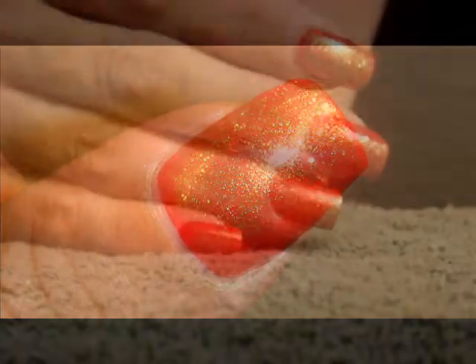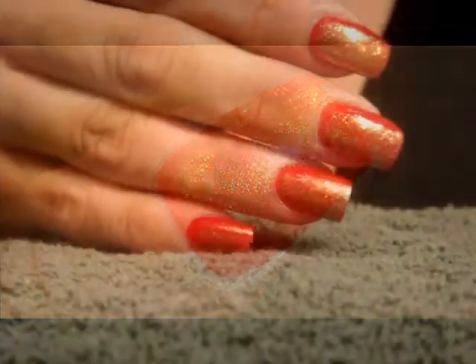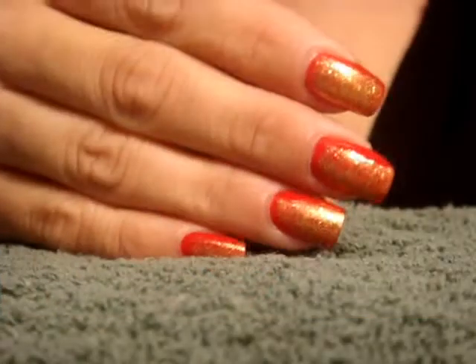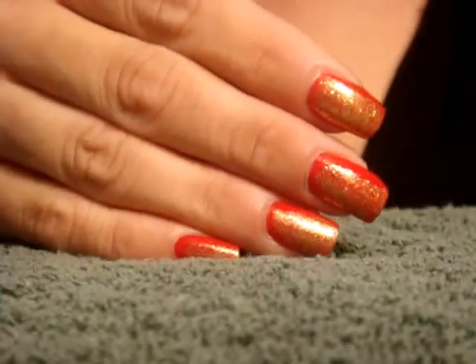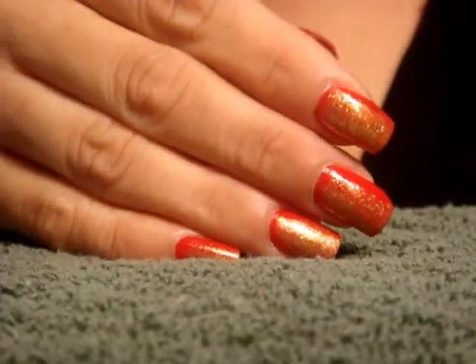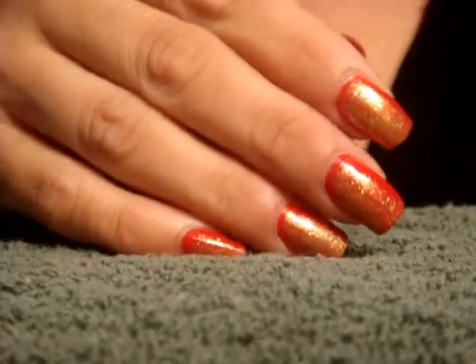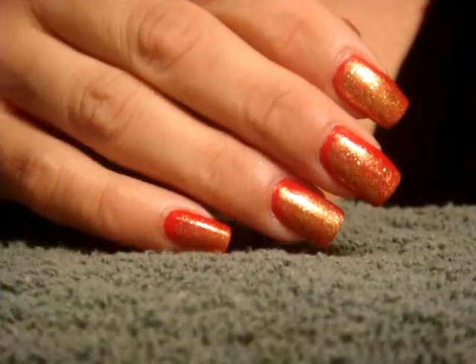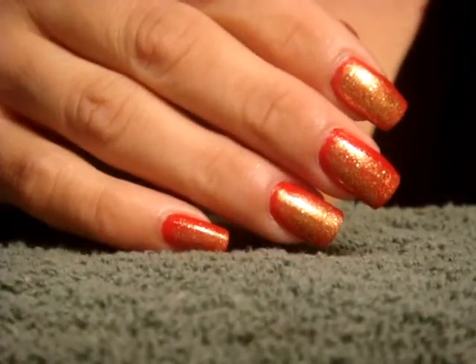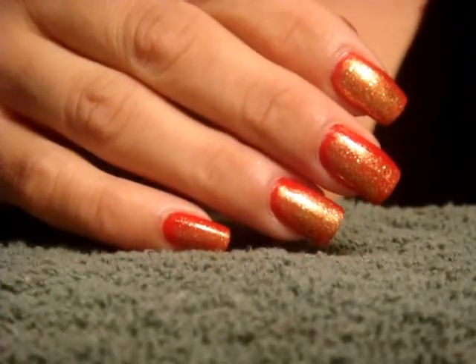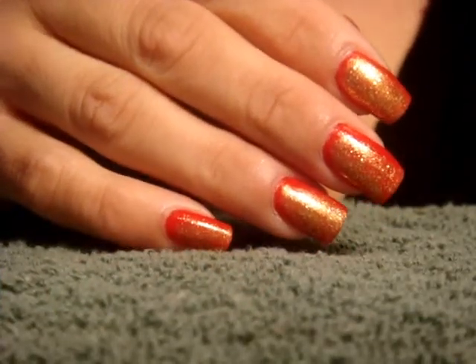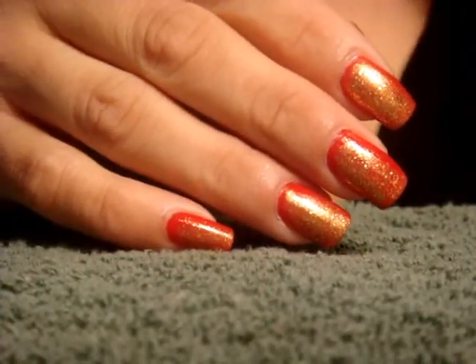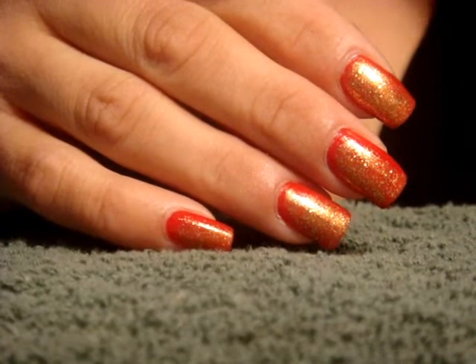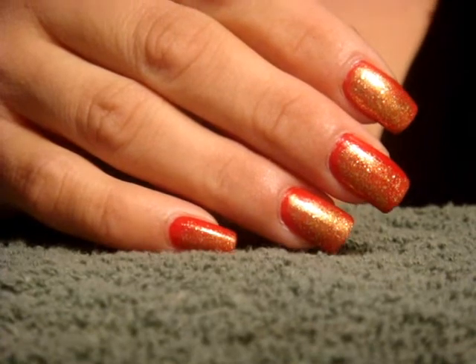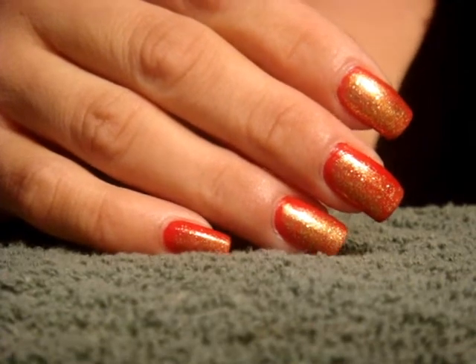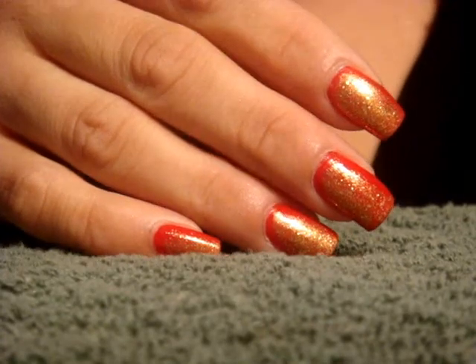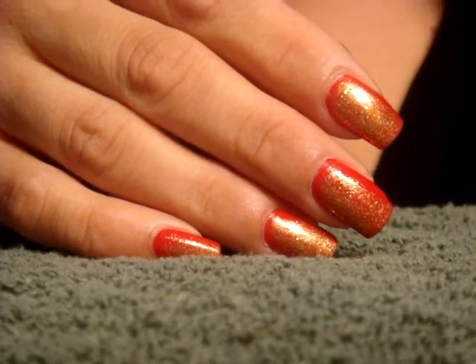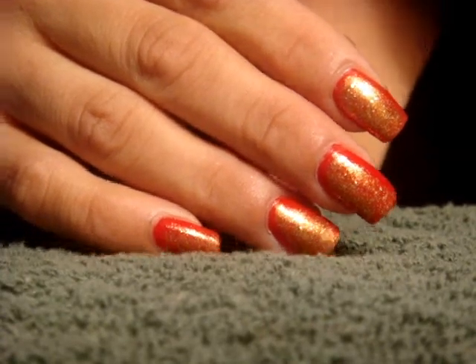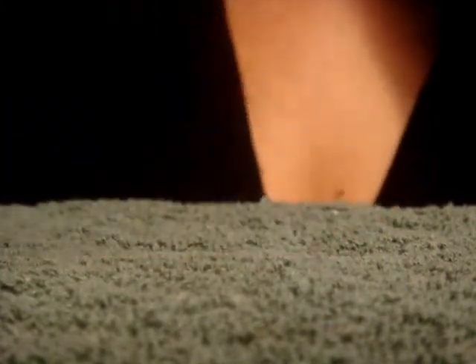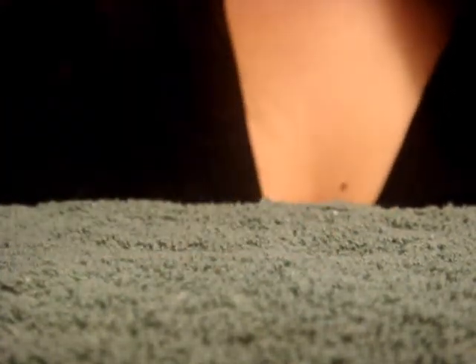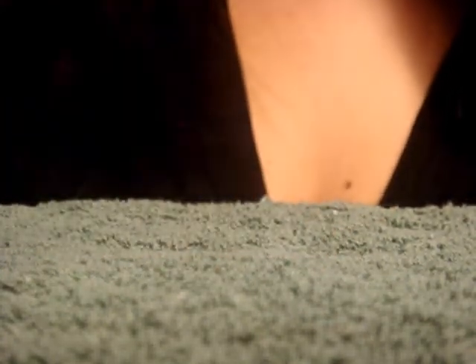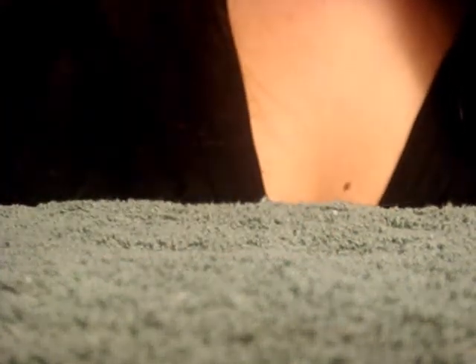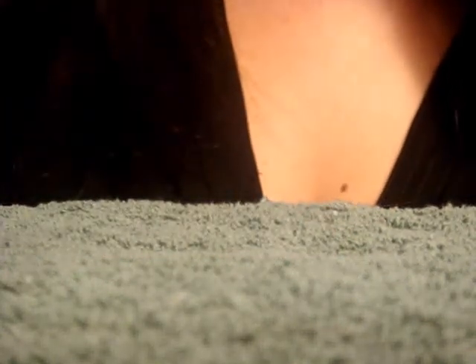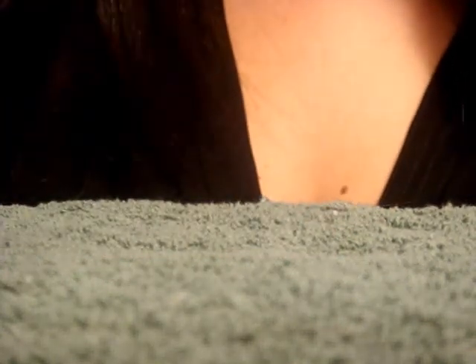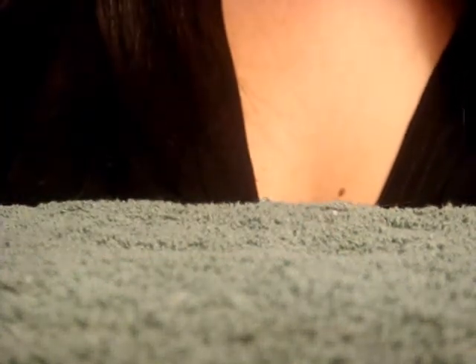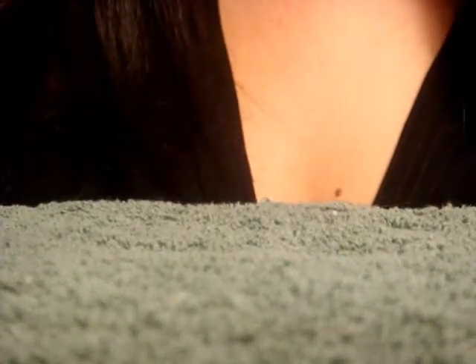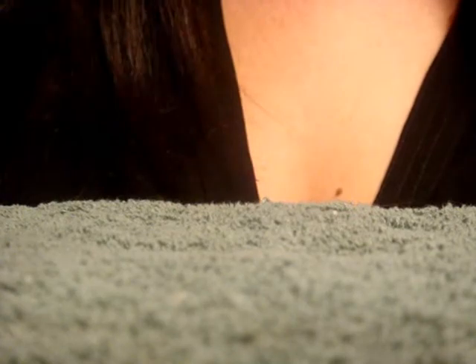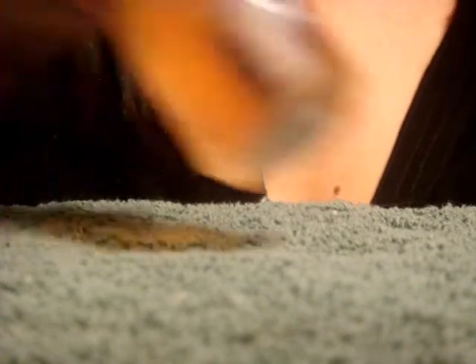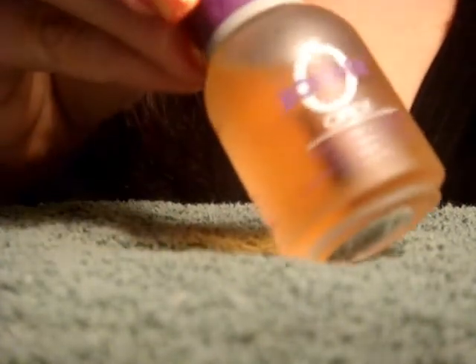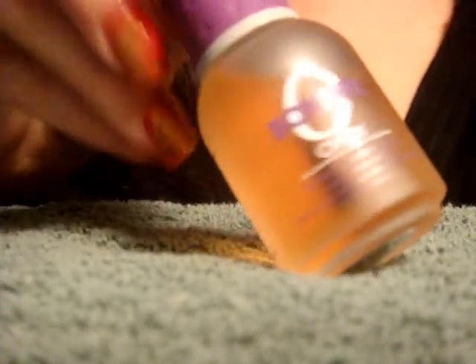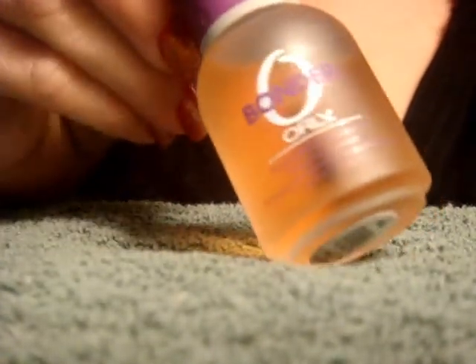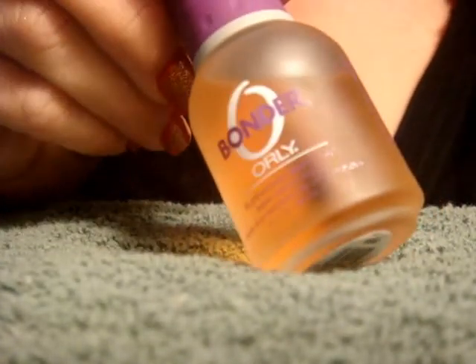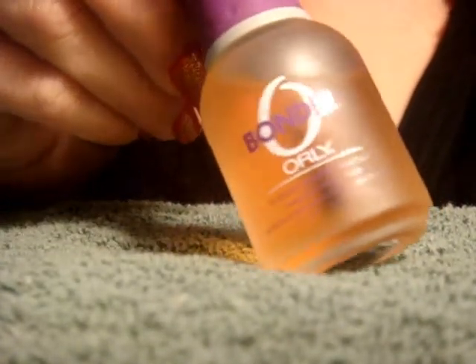Here's the nail polish look we're going for — it's red with gold. This is going to be the first holiday look that I'm showing, and I'll show you the products I've used.